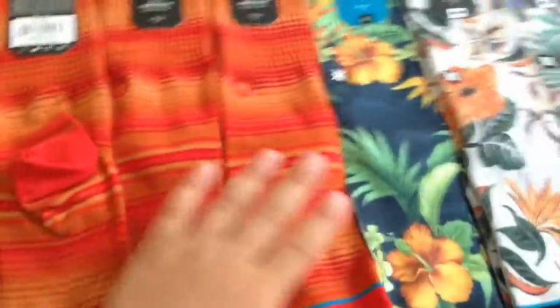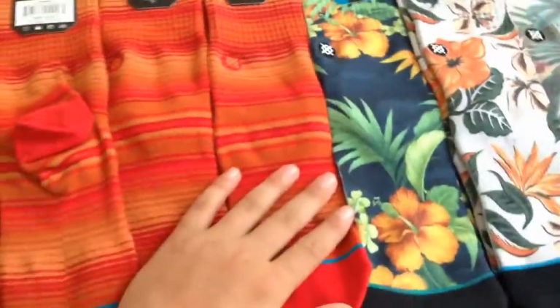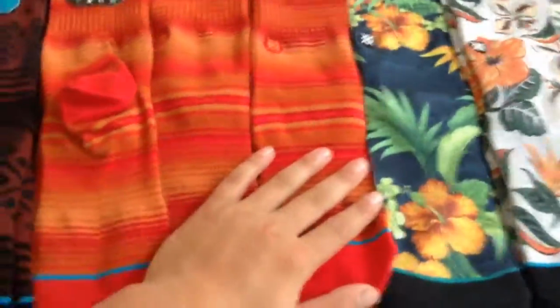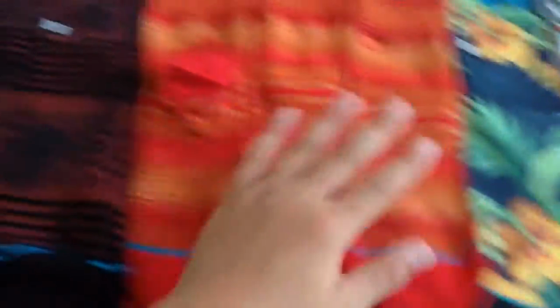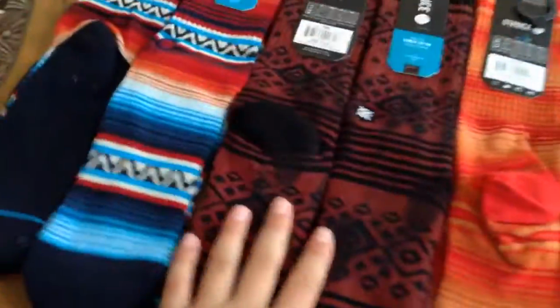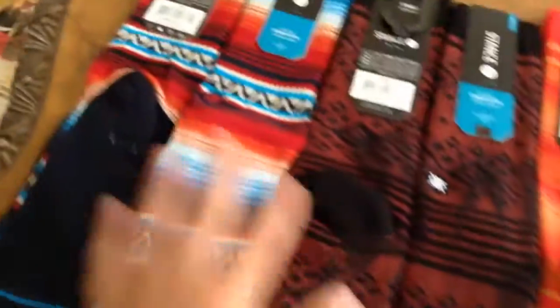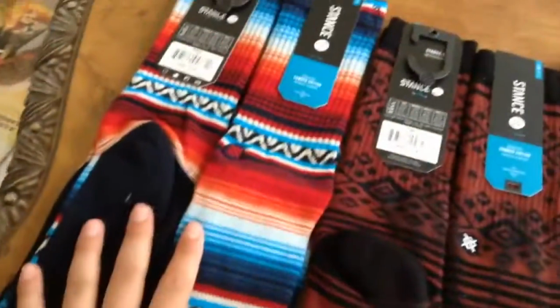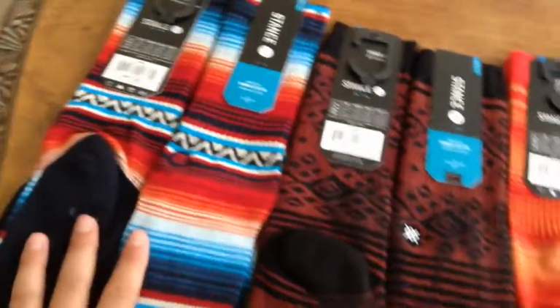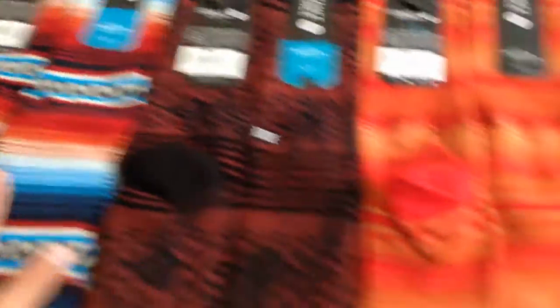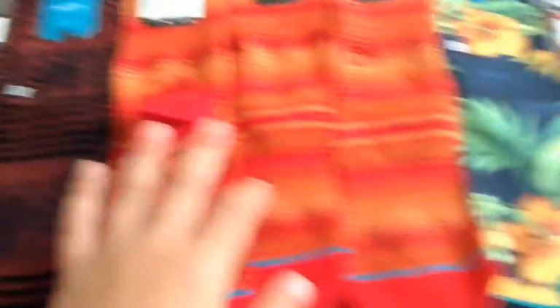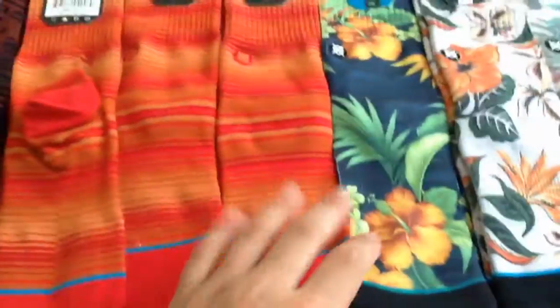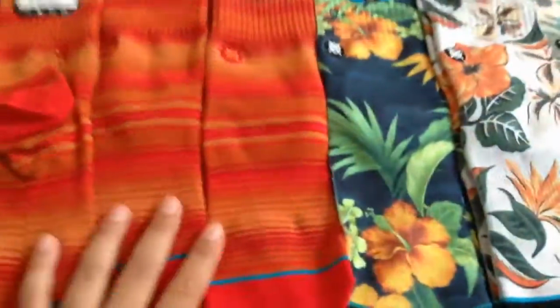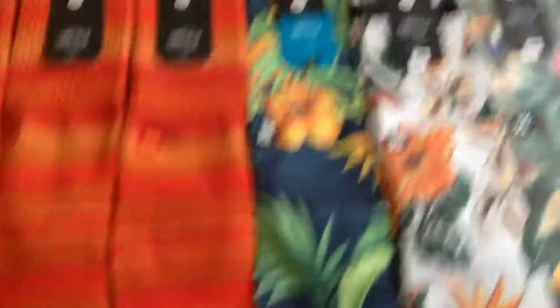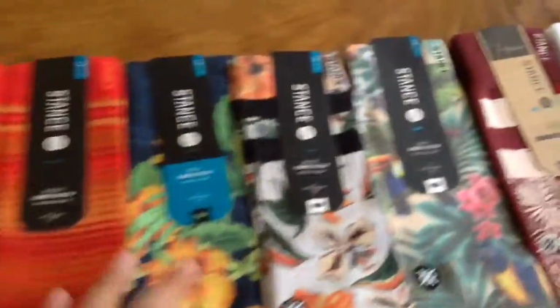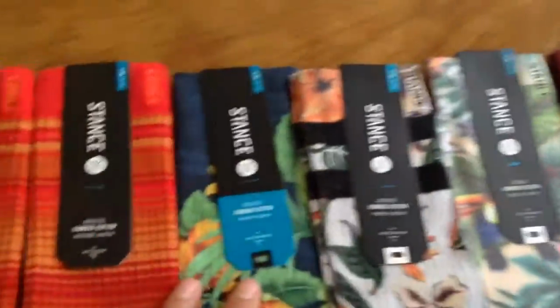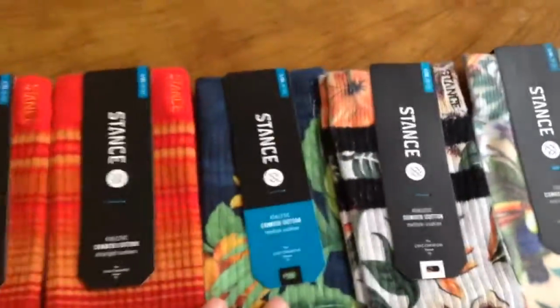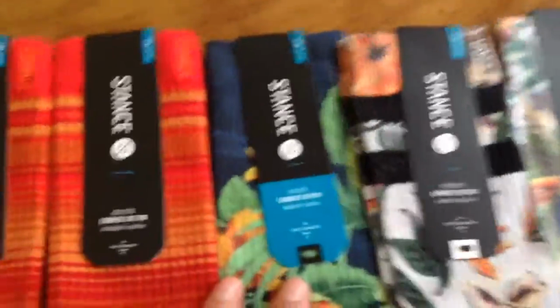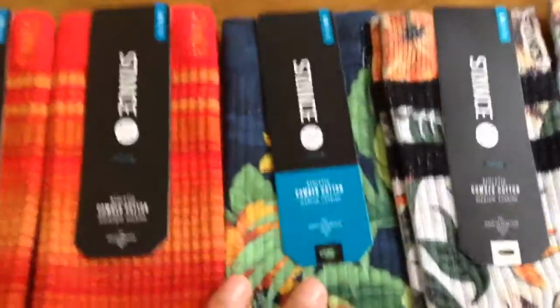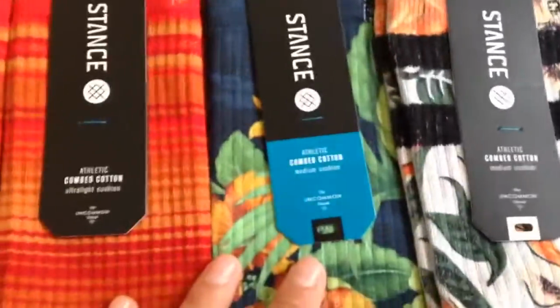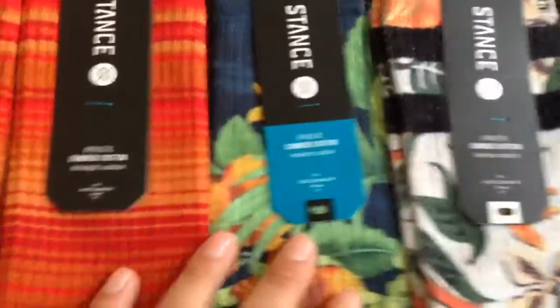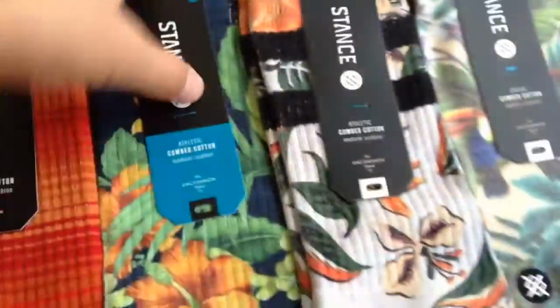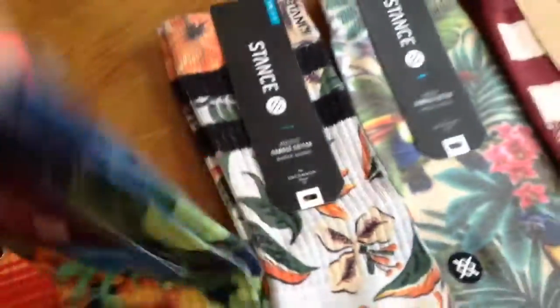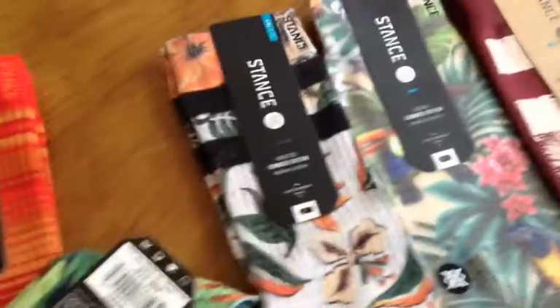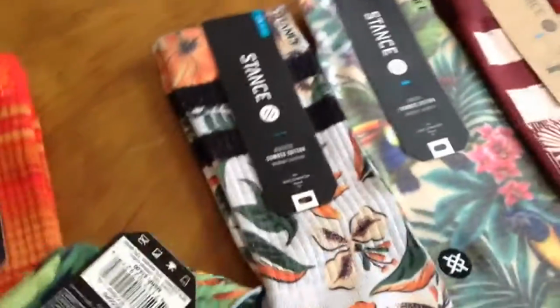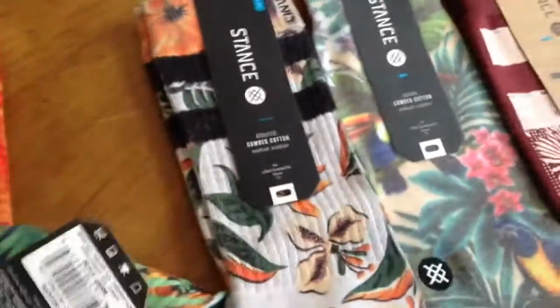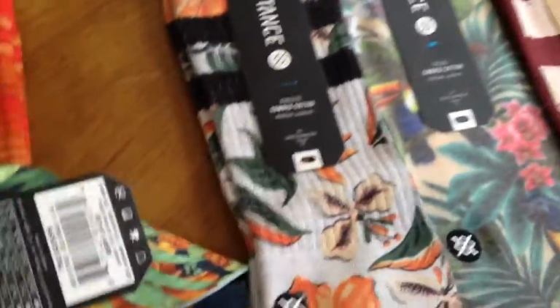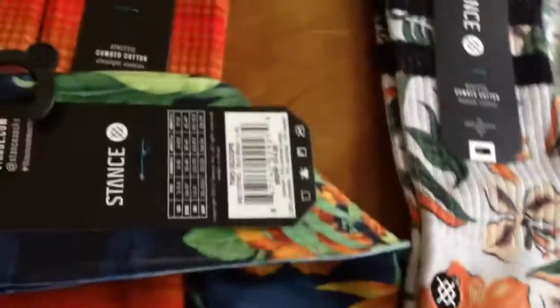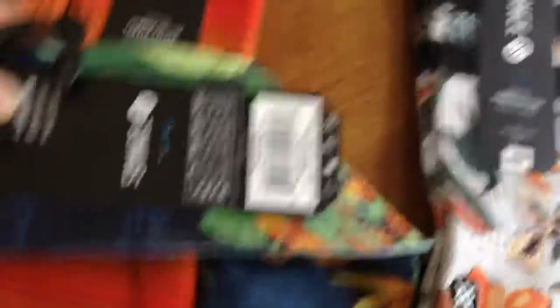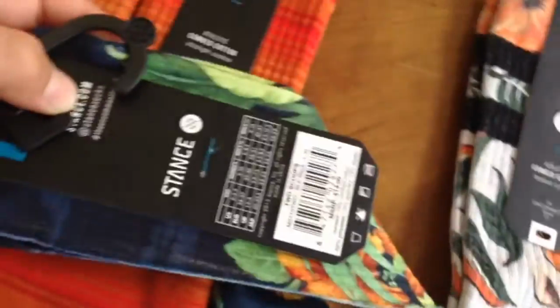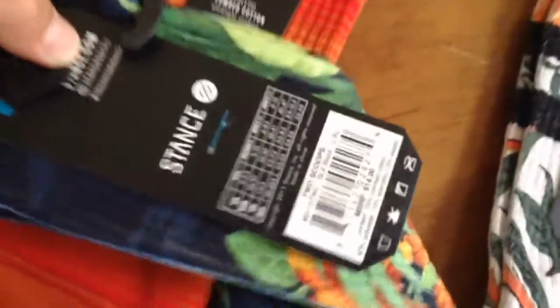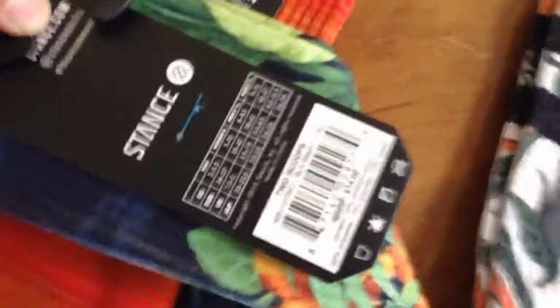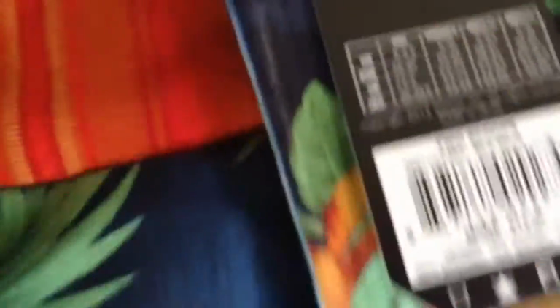I have two pairs of these, two pairs of these, three pairs of these. And then now I have the T-Scoops.